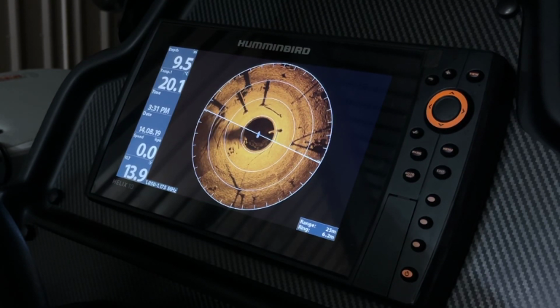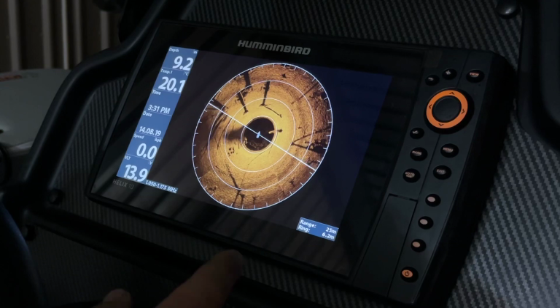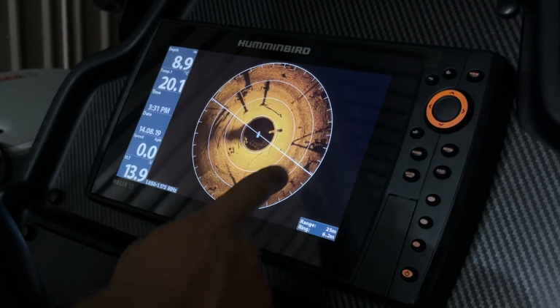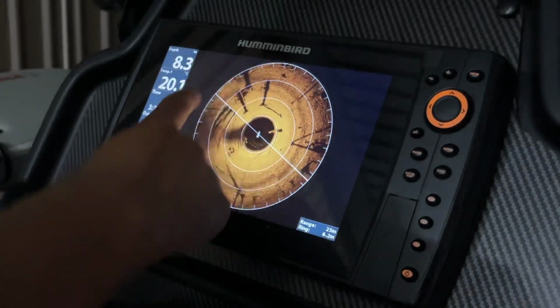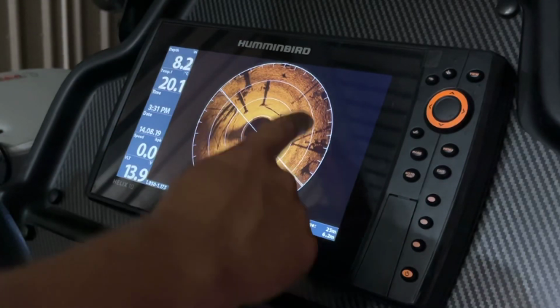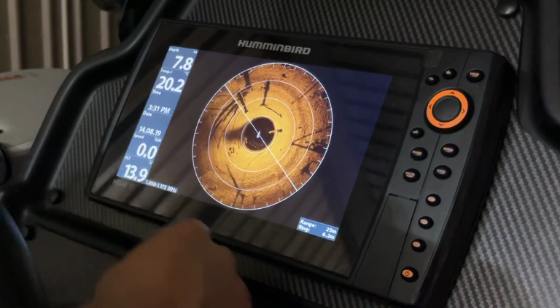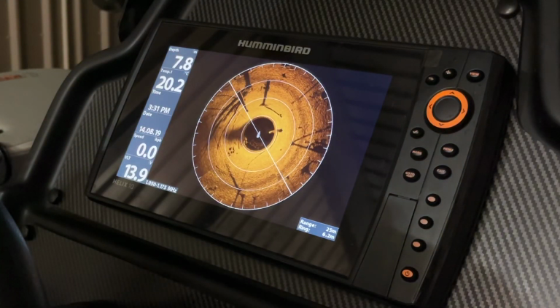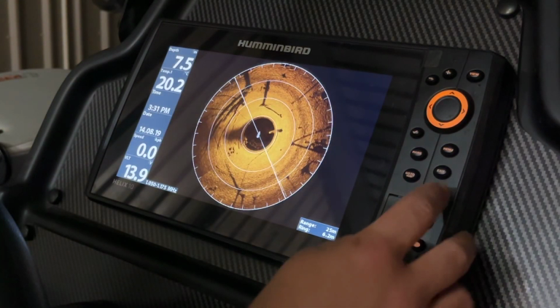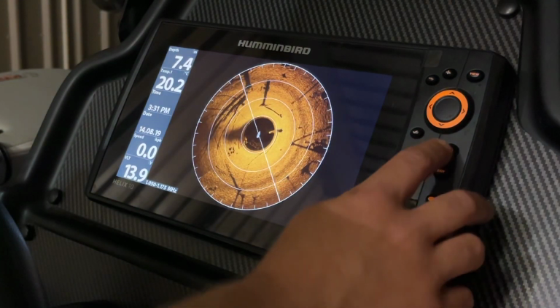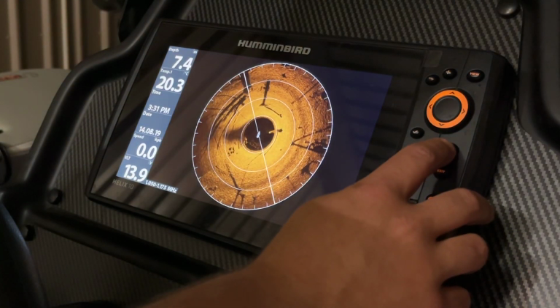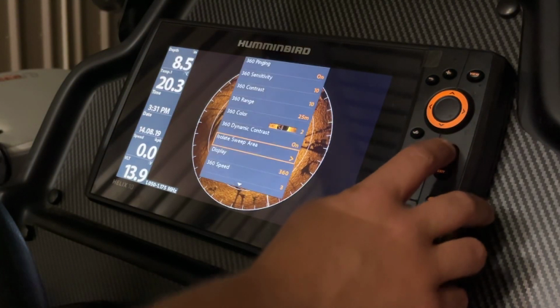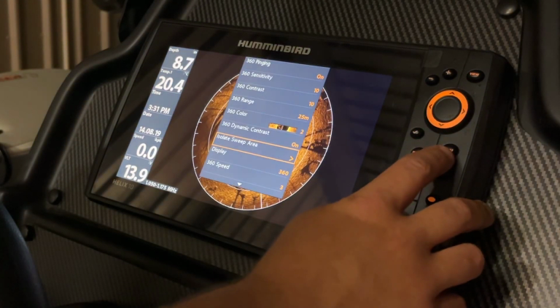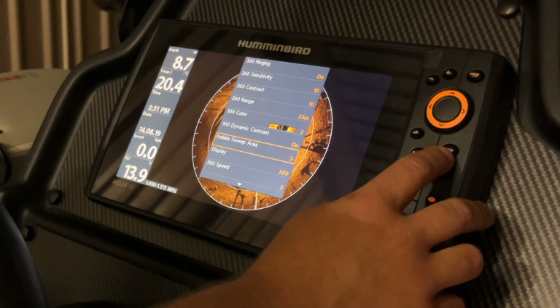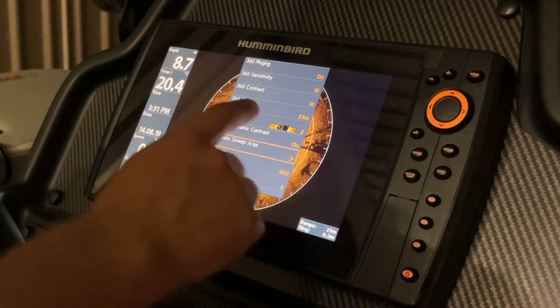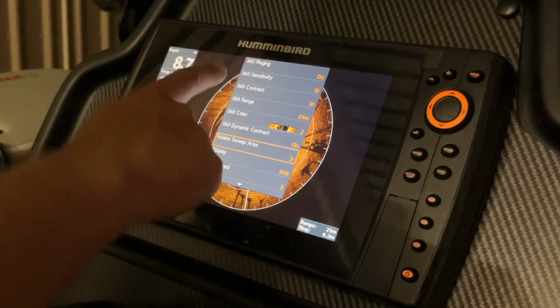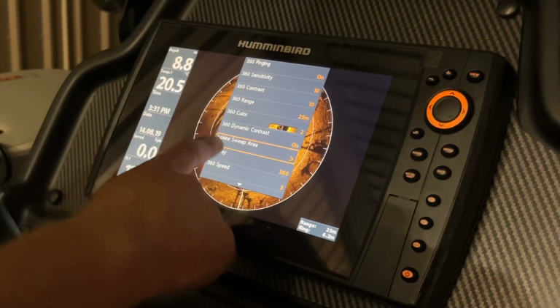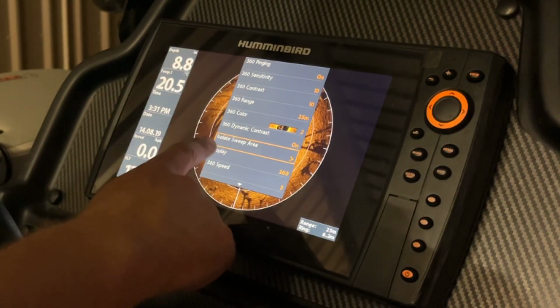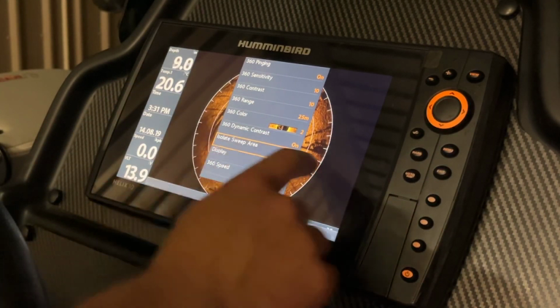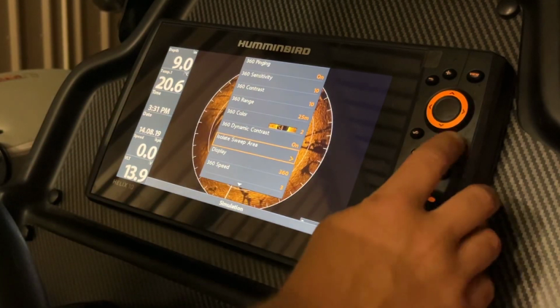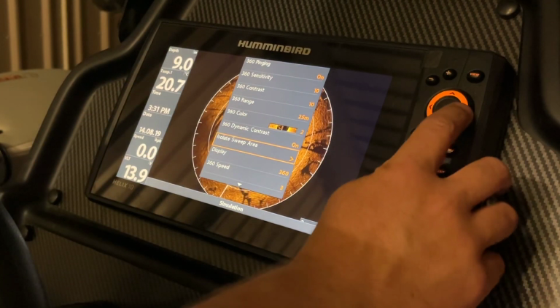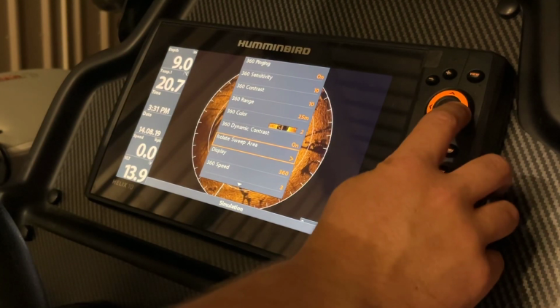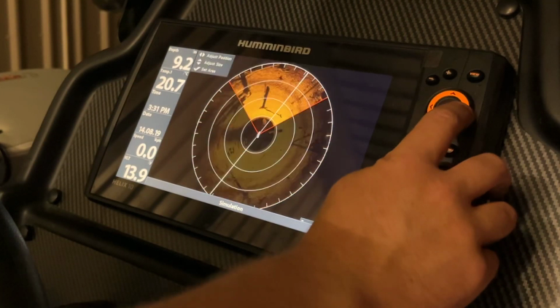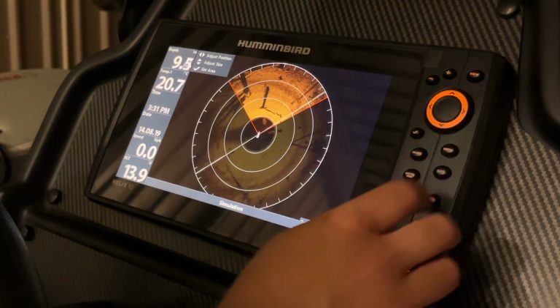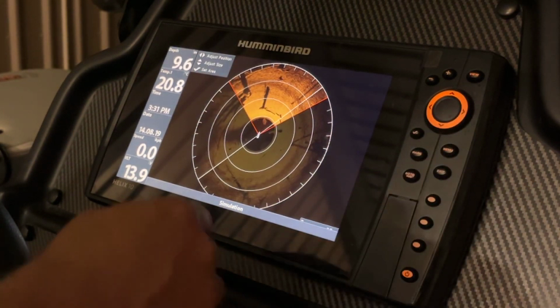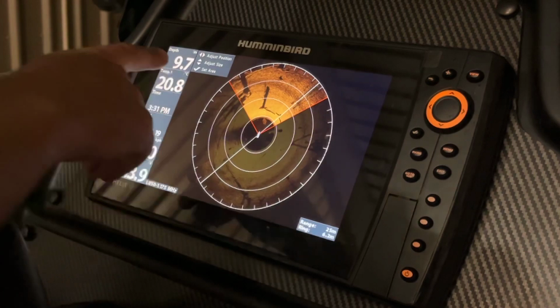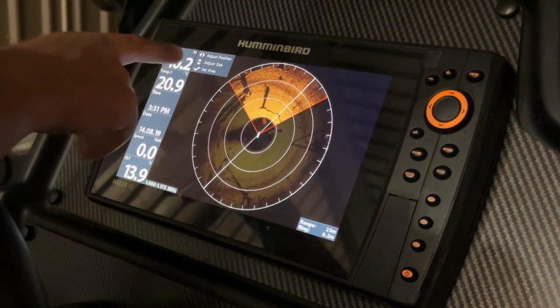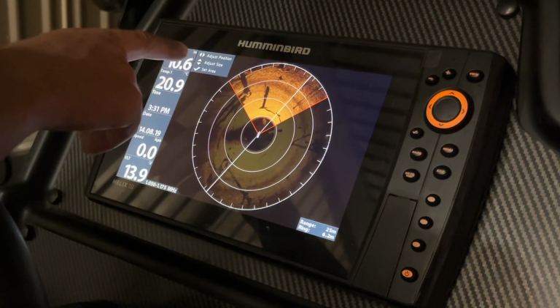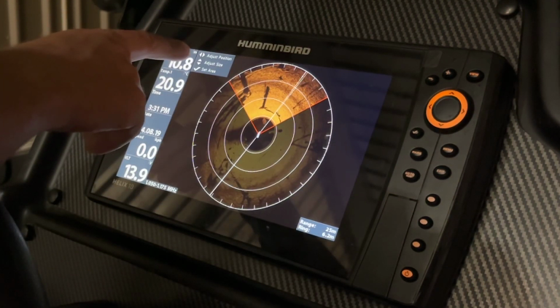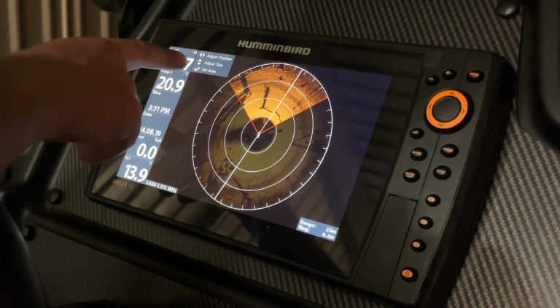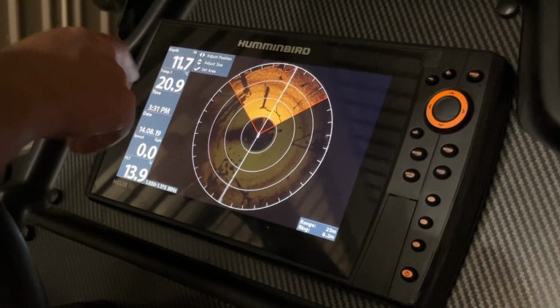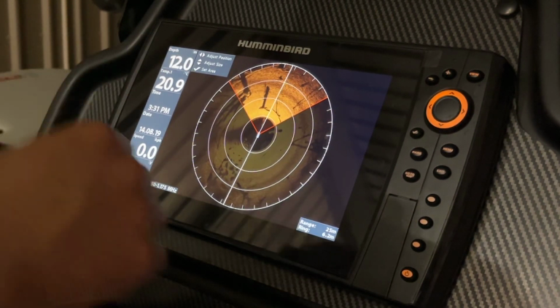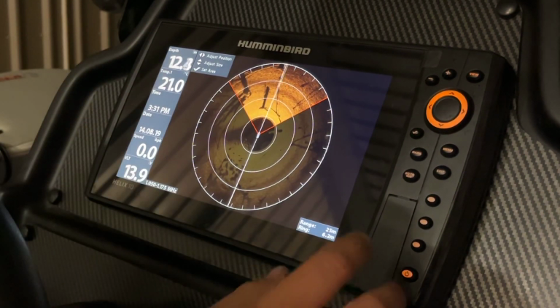First of all, you're going to want to select the 360 screen, press menu, scroll down, and select isolate sweep area. We've now got two options: to adjust the position and adjust the size.